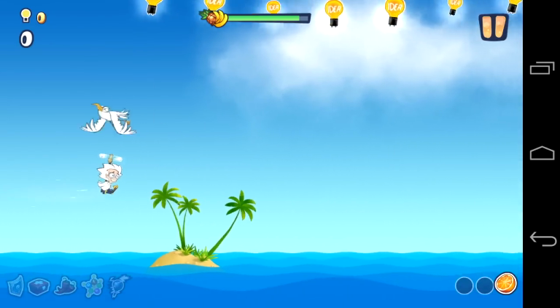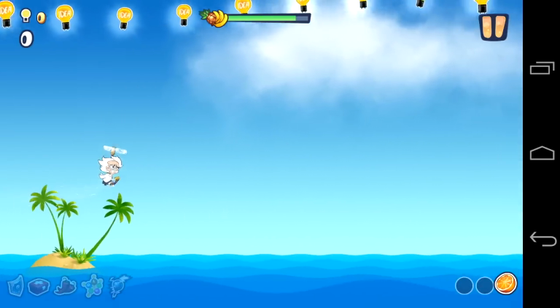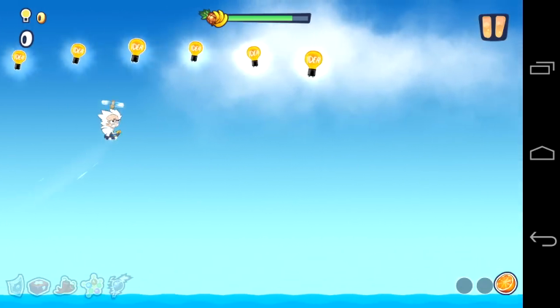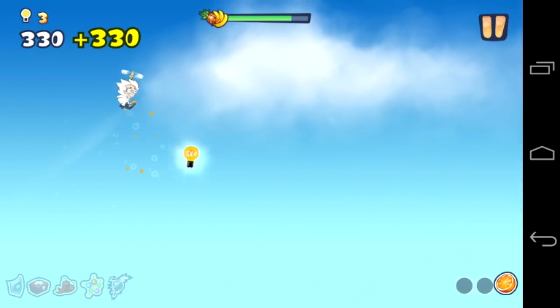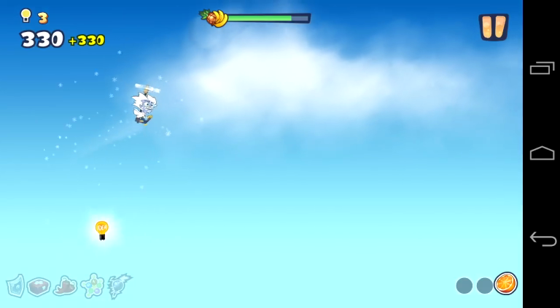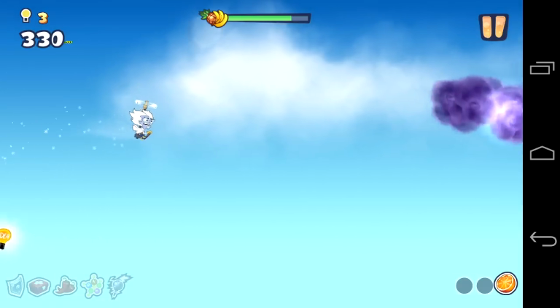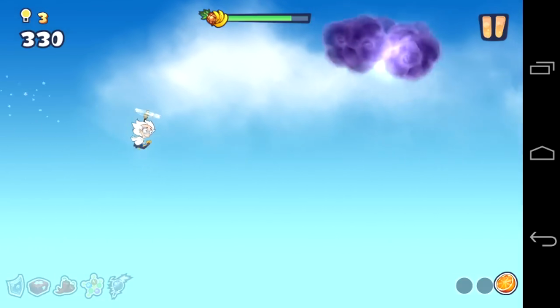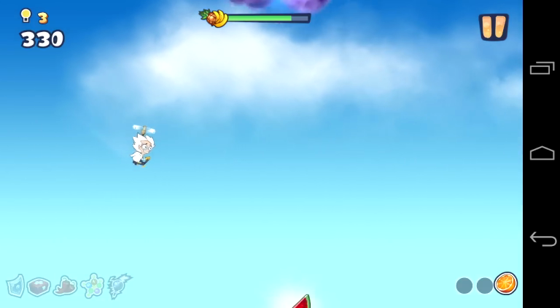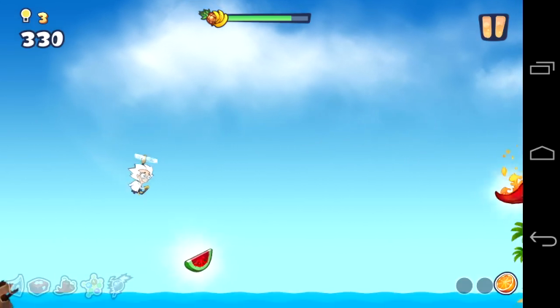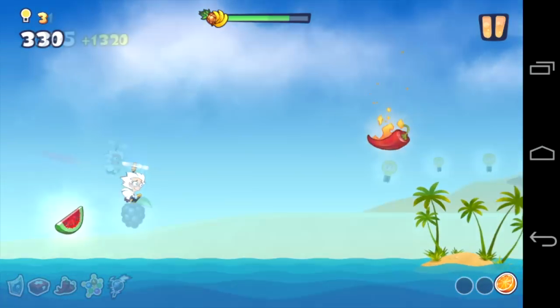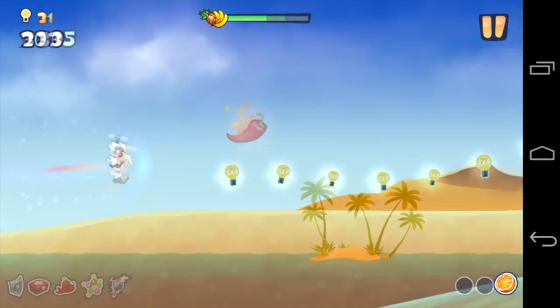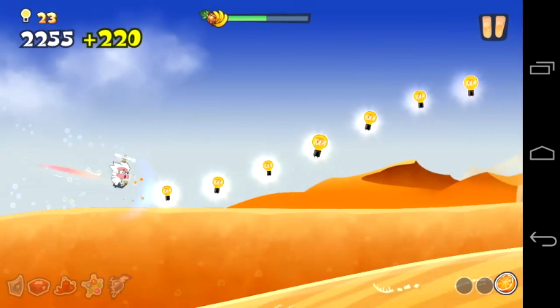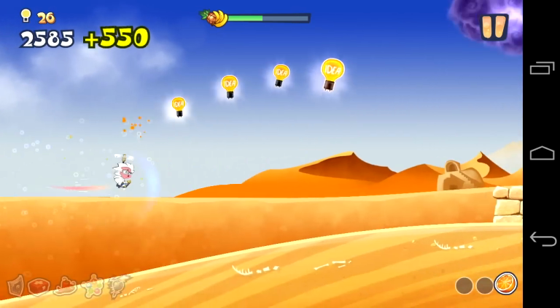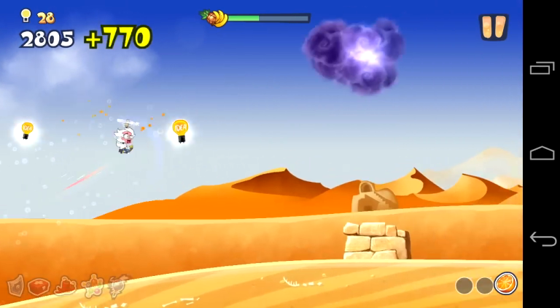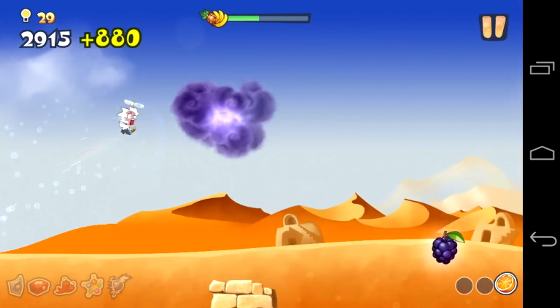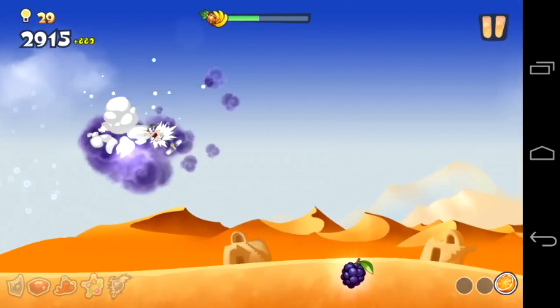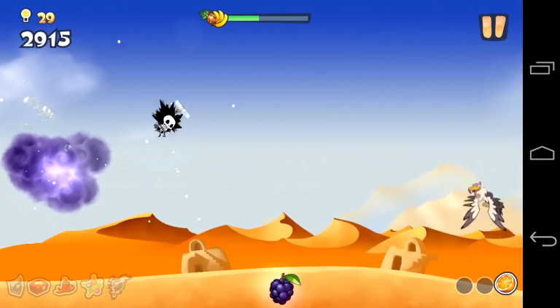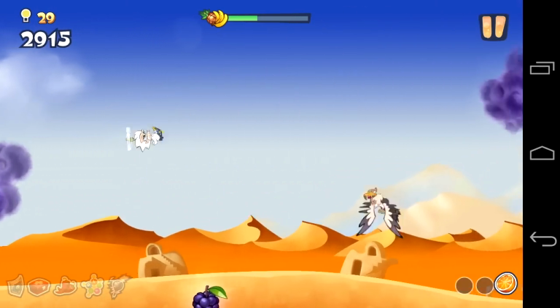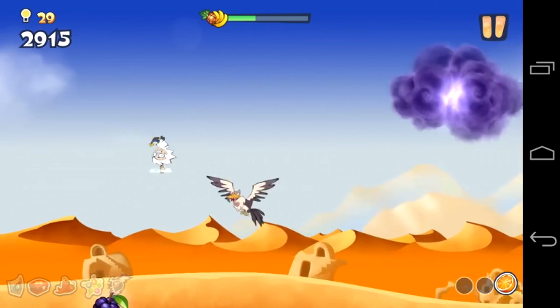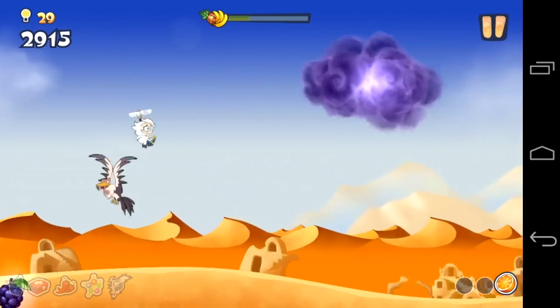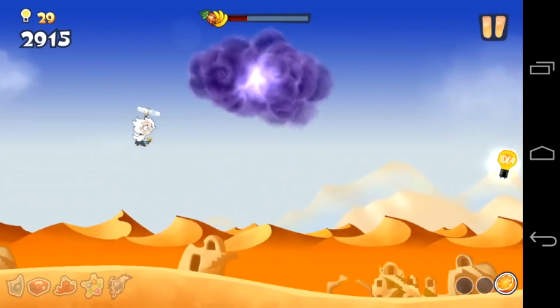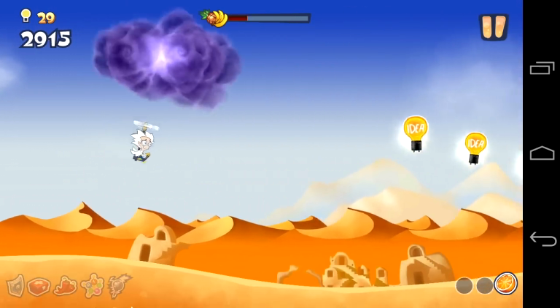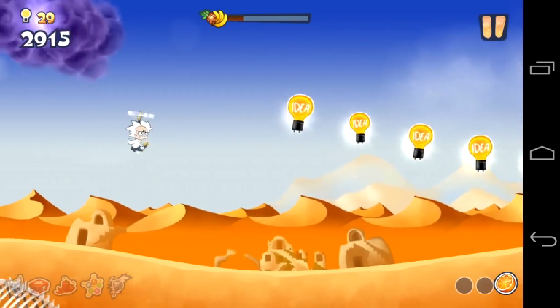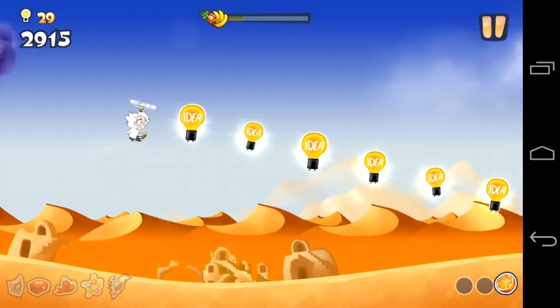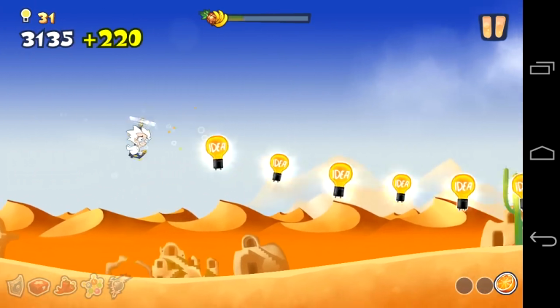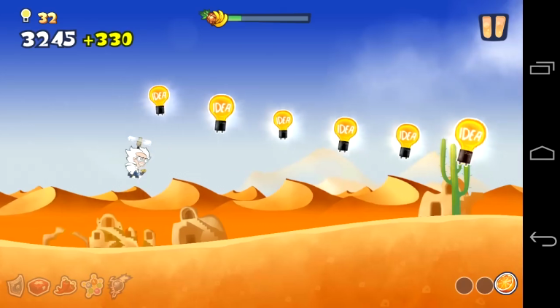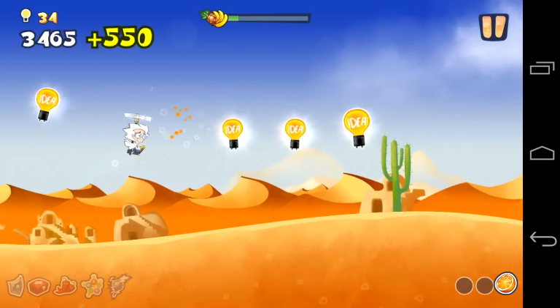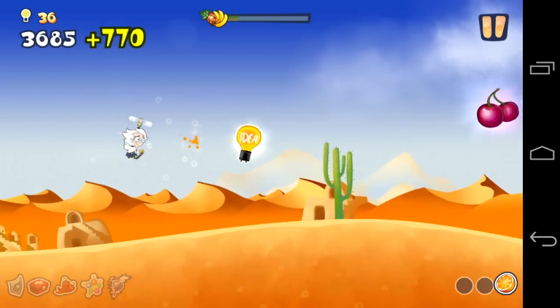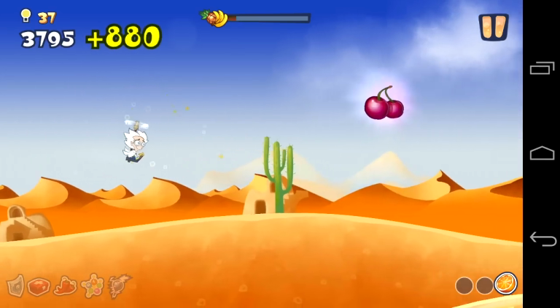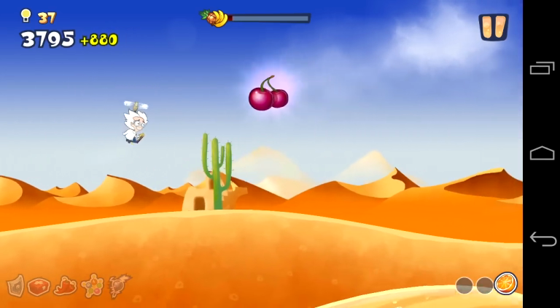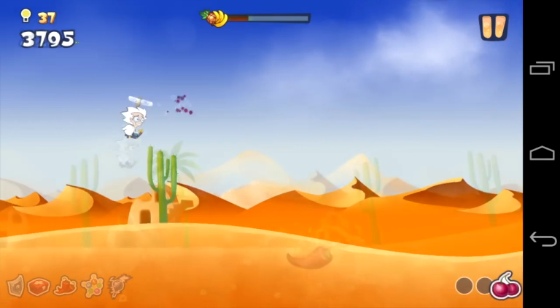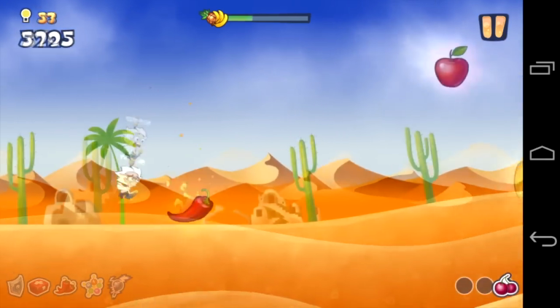There you can see the dock. You hold on the screen, and the longer you hold, the higher you go. Sometimes you gotta go low. You wanna get the idea bulbs? They're considered cash or currency. You can see the clouds and the birds — they will distract you and knock you off course.